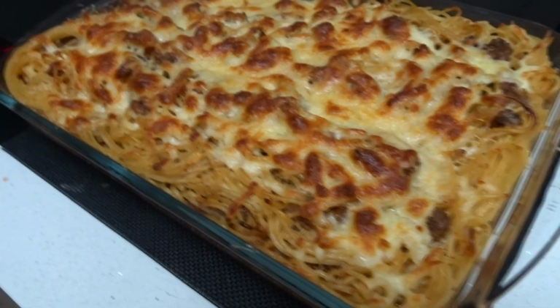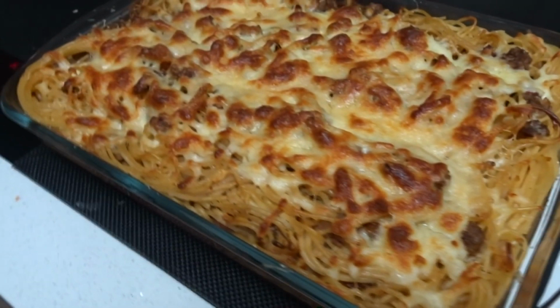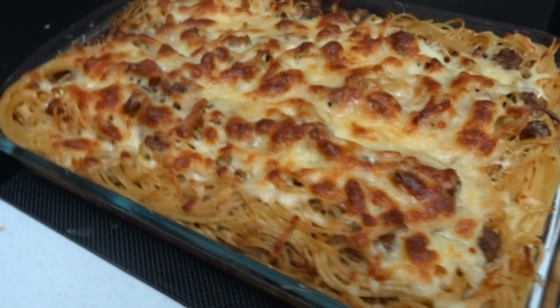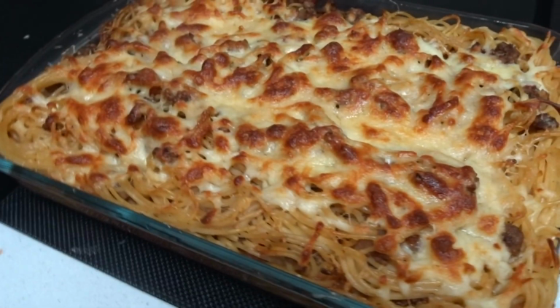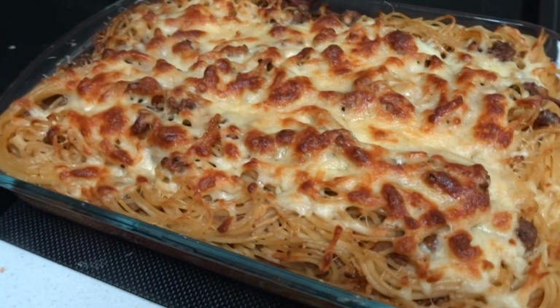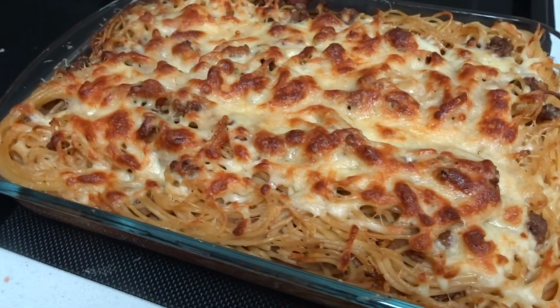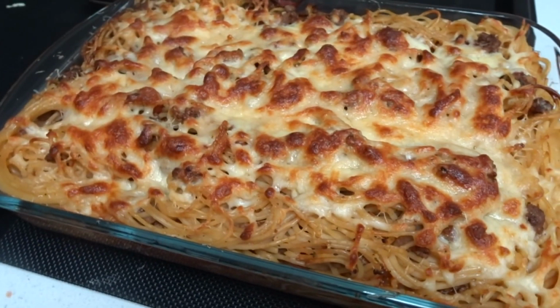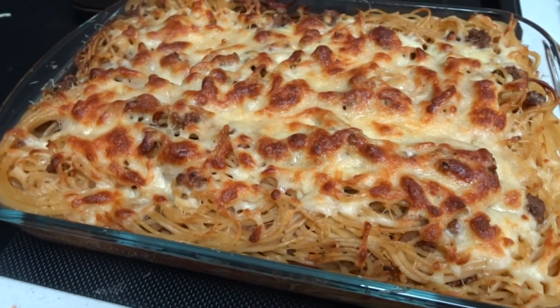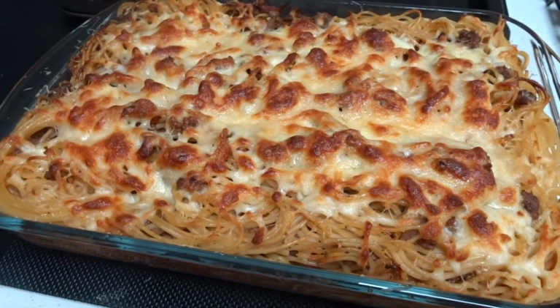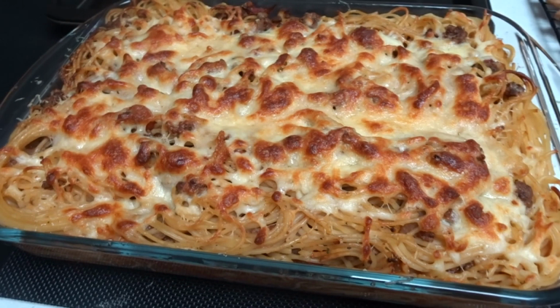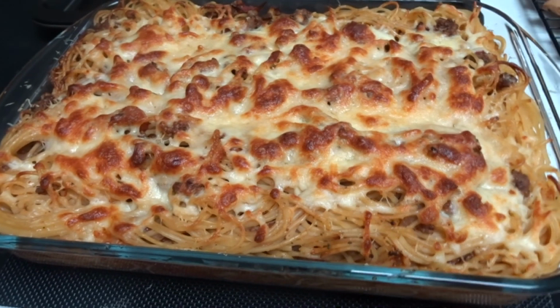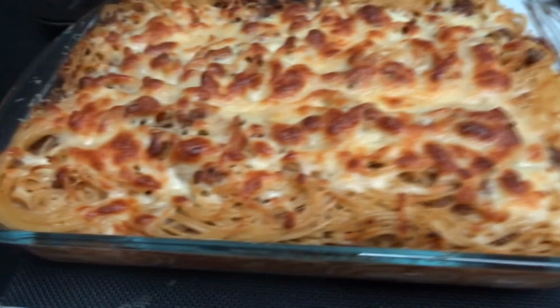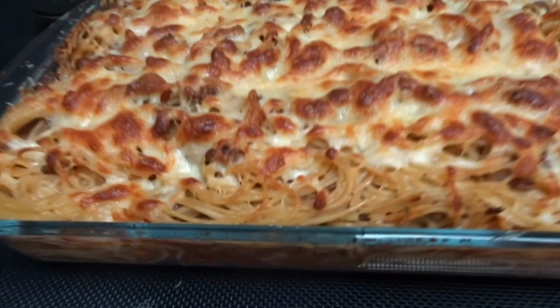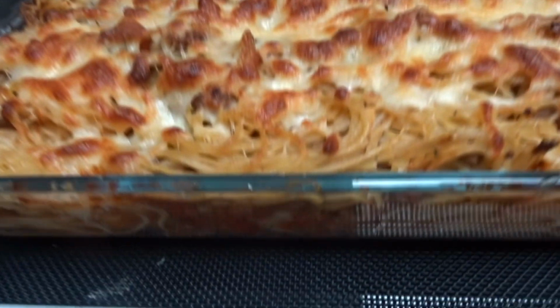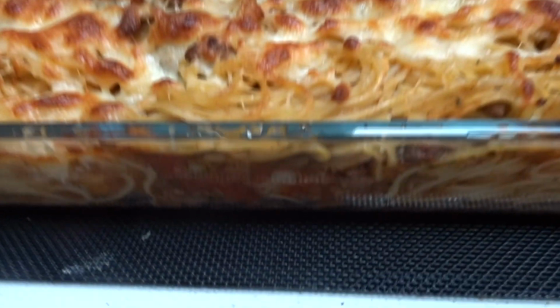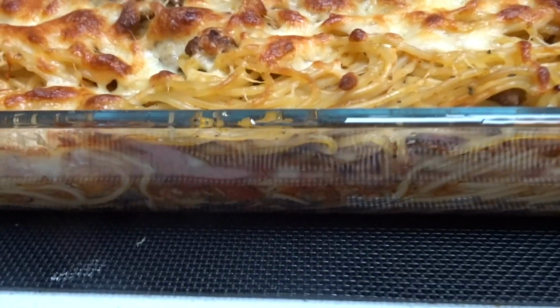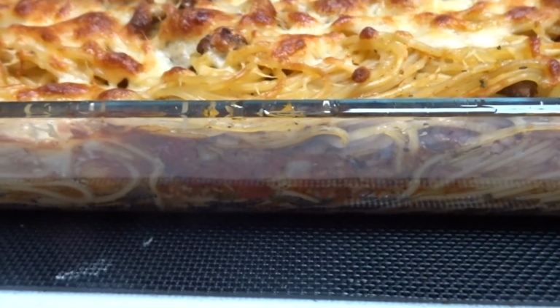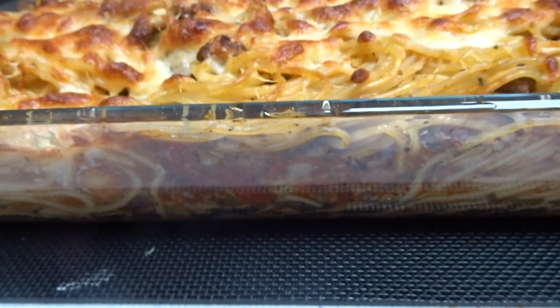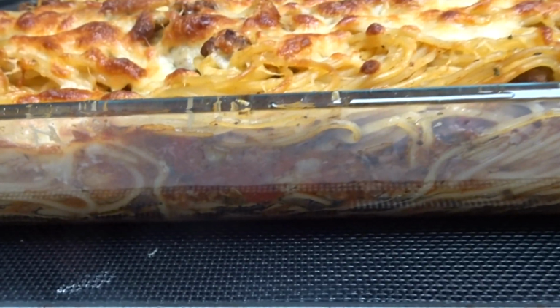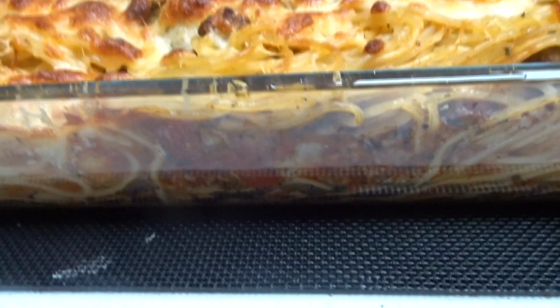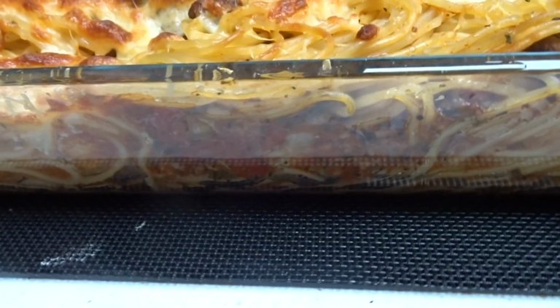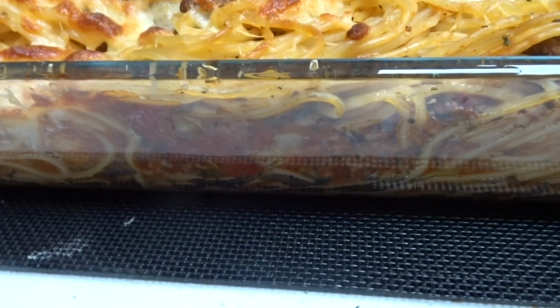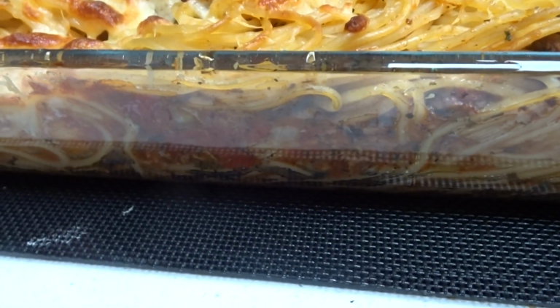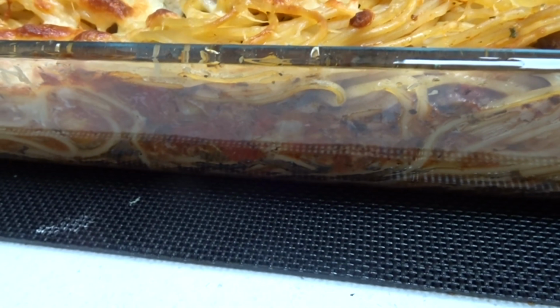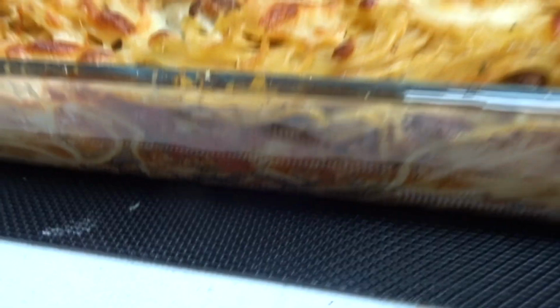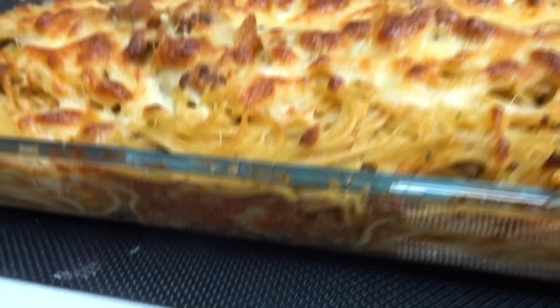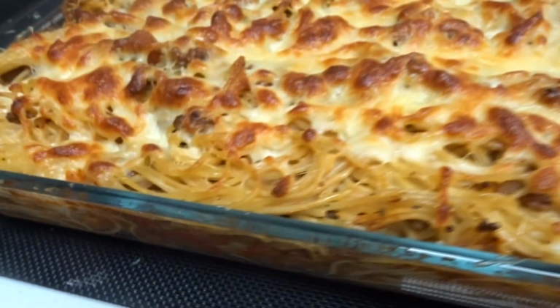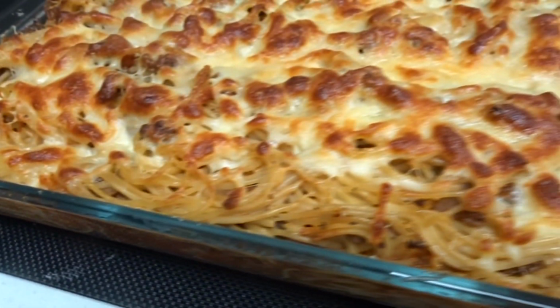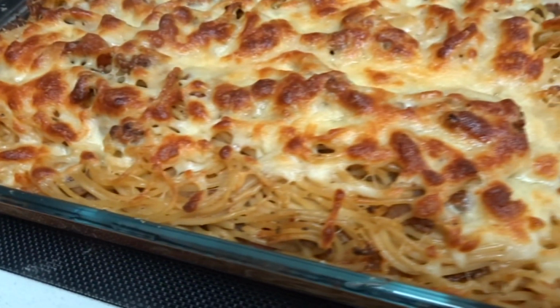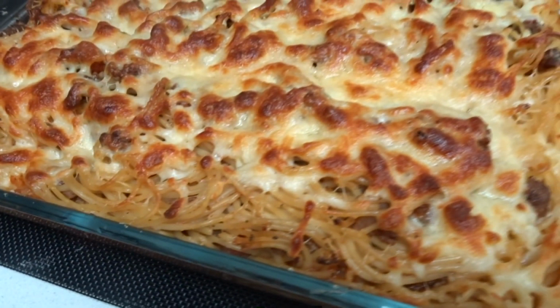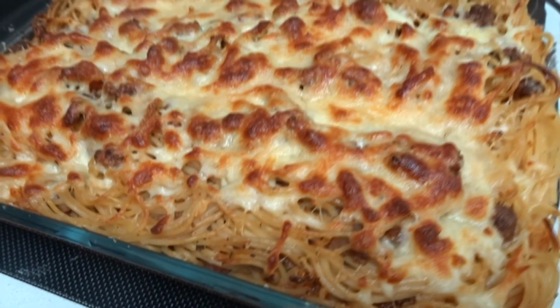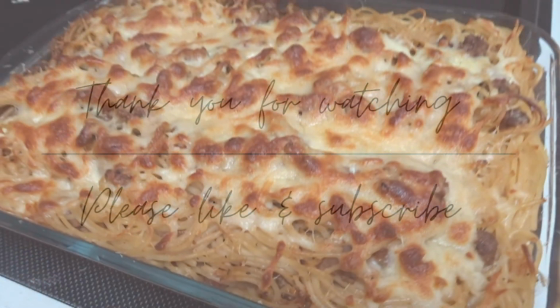And here is the finished product! It doesn't look the best, but believe me it tastes sensational. So that's my baked spaghetti — enjoy!